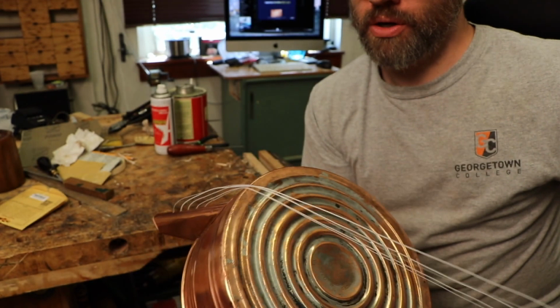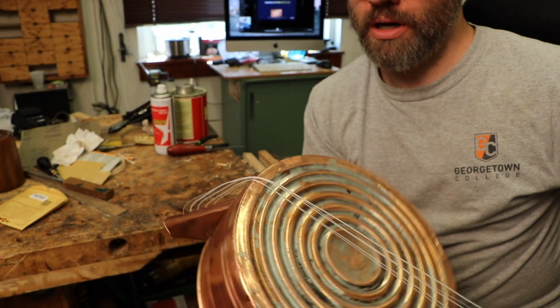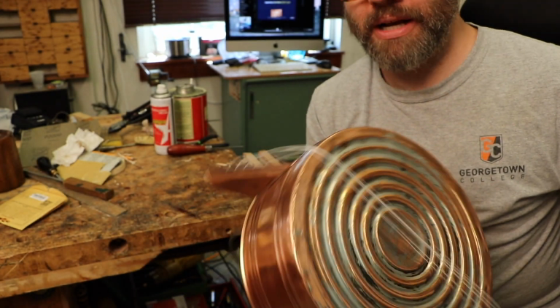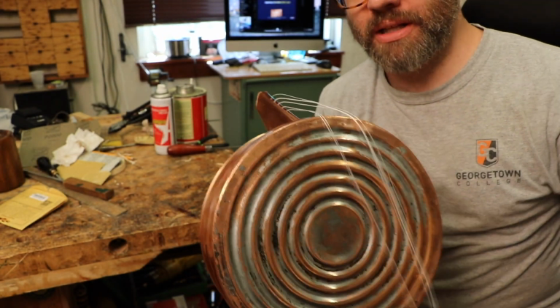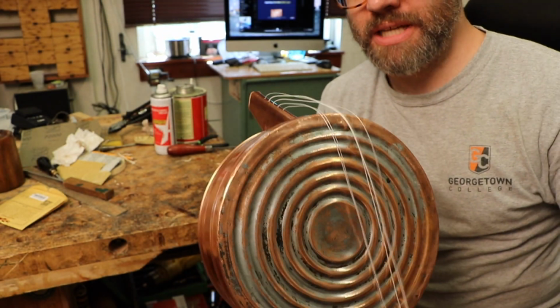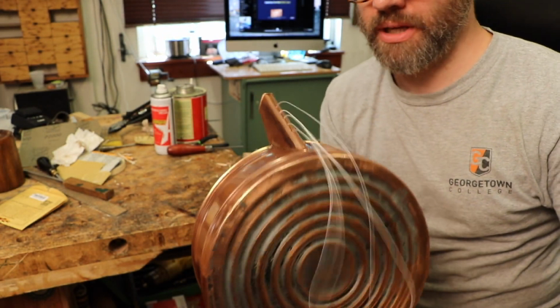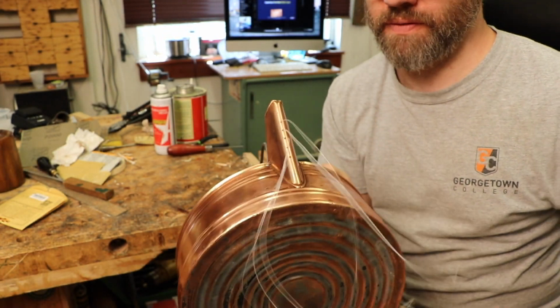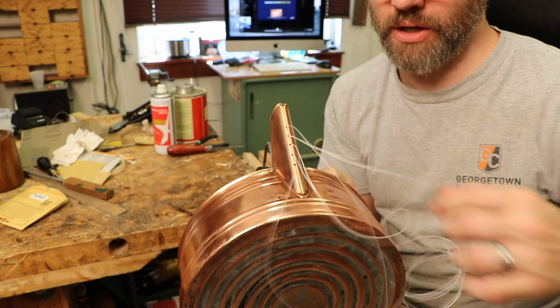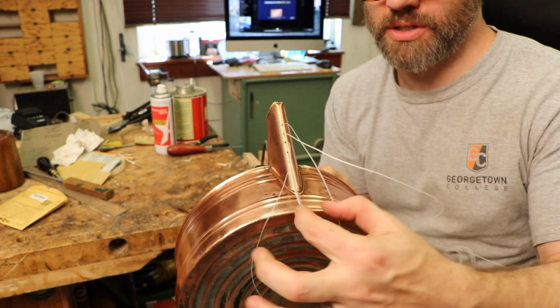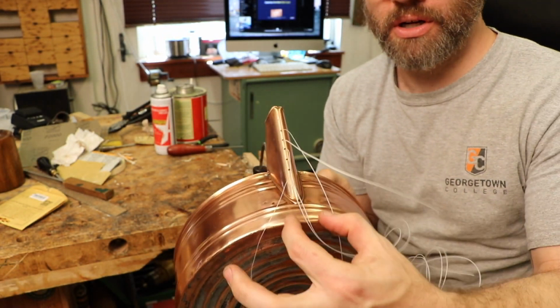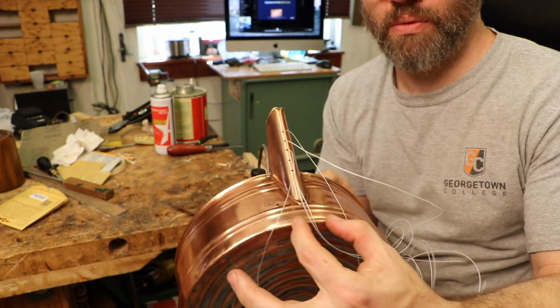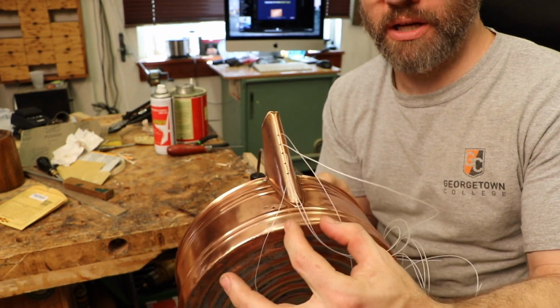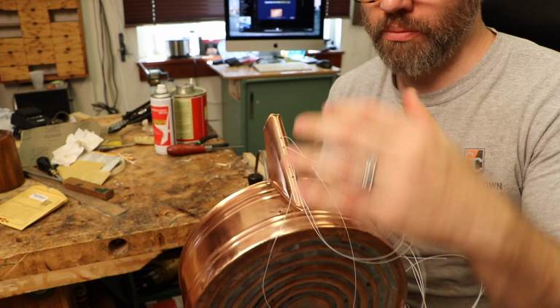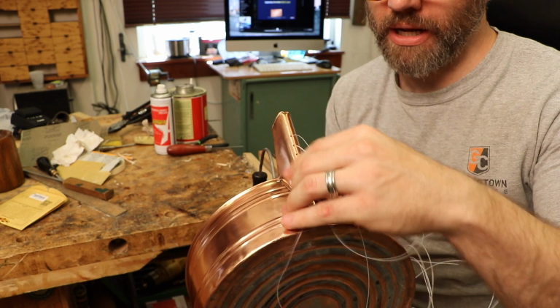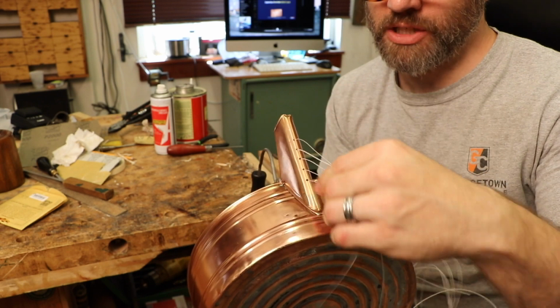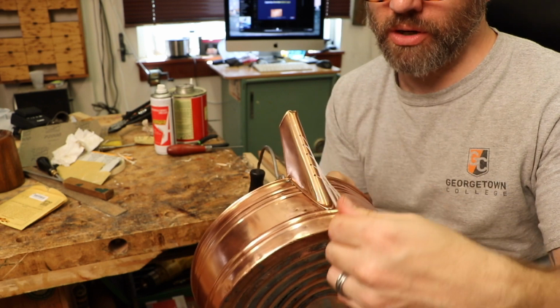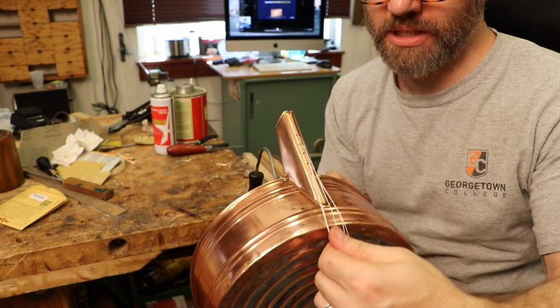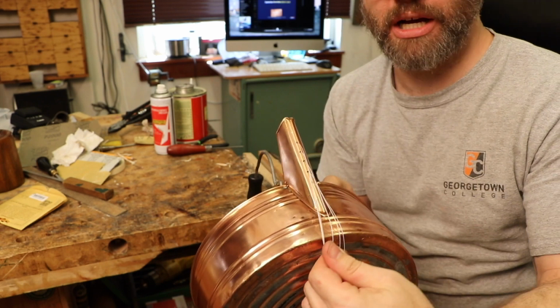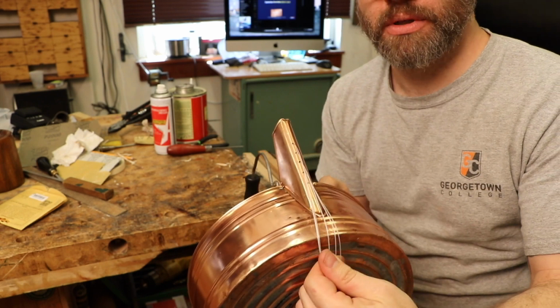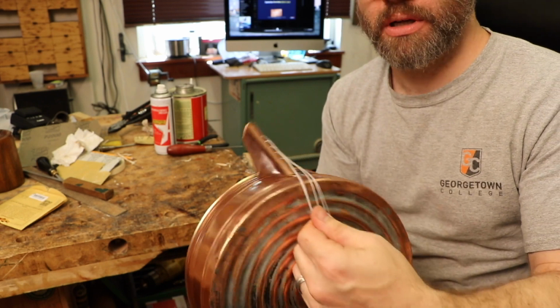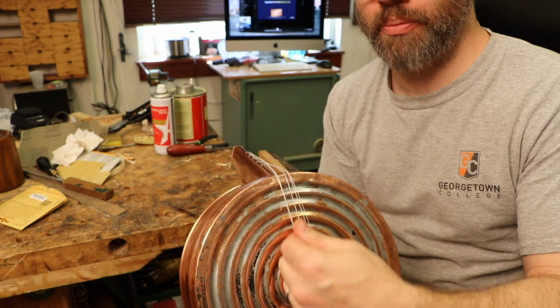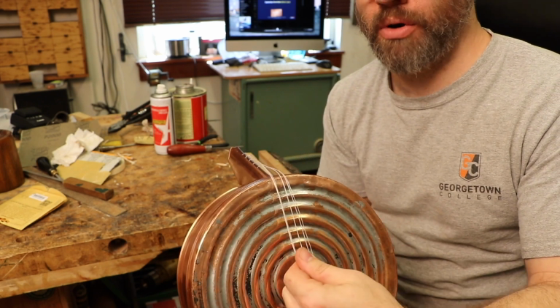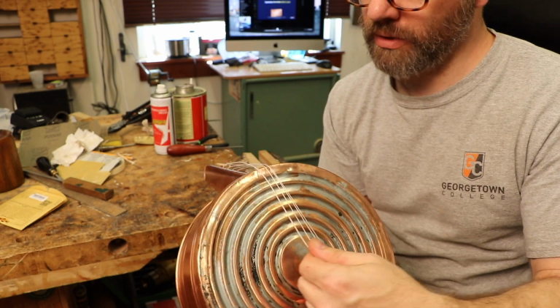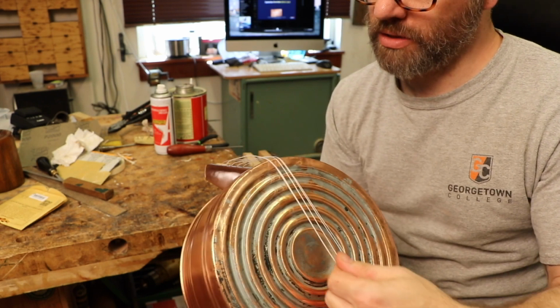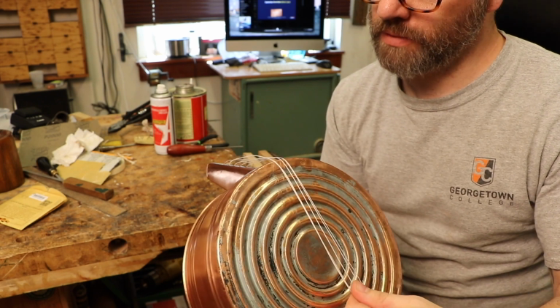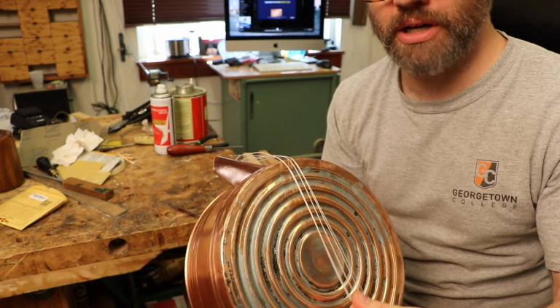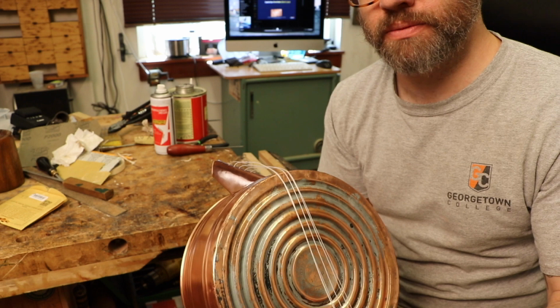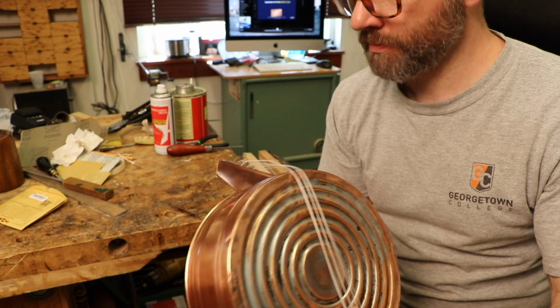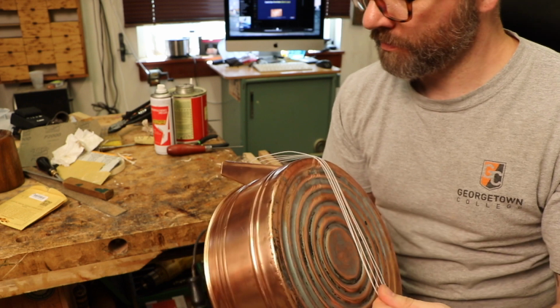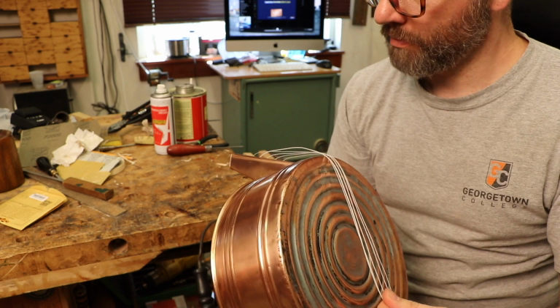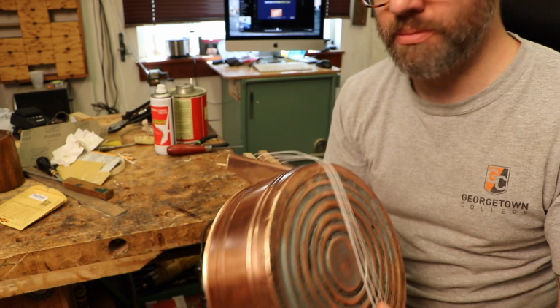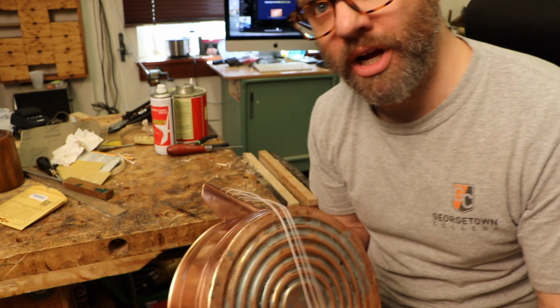I might need to make a little tailpiece that floats right here. But as we go, we'll set that up probably tomorrow on the next try. We'll see how it goes. I'm super hyped.